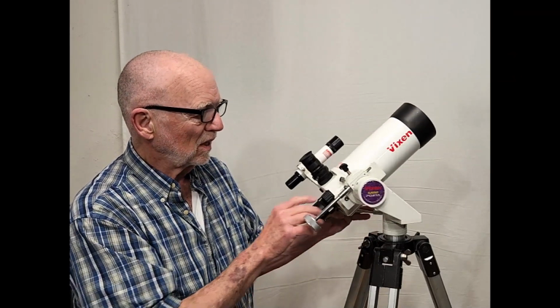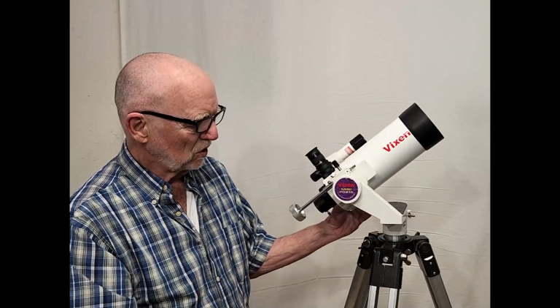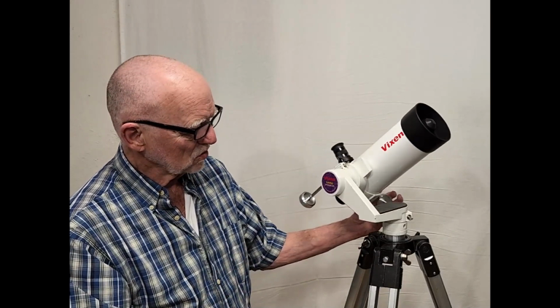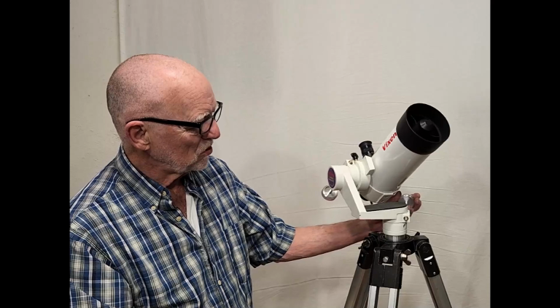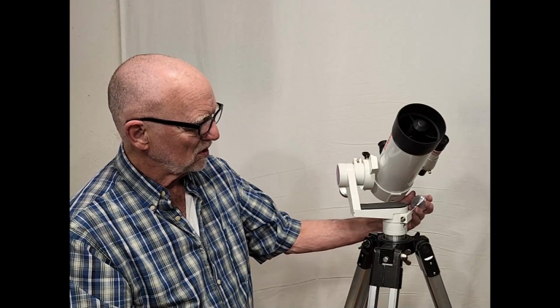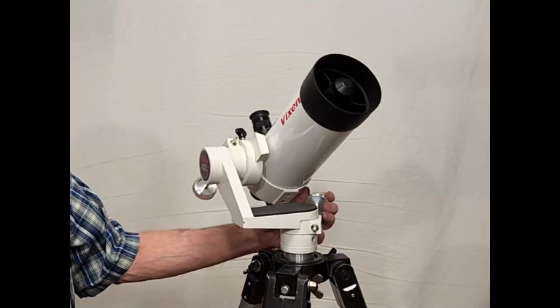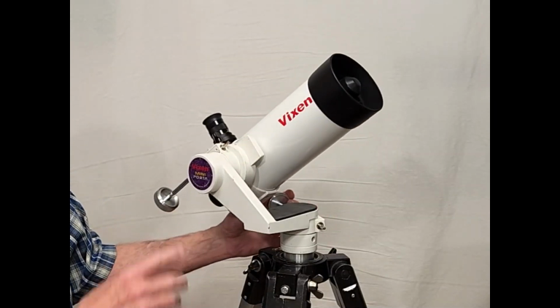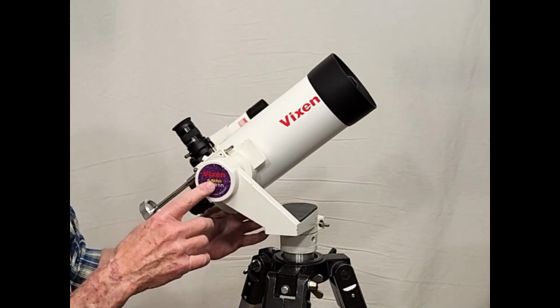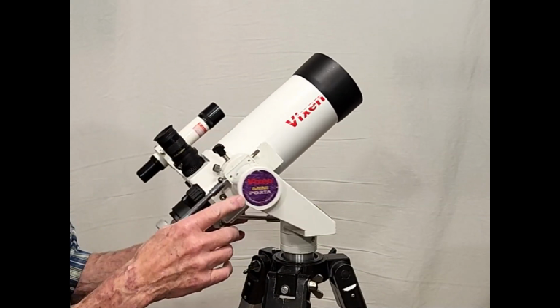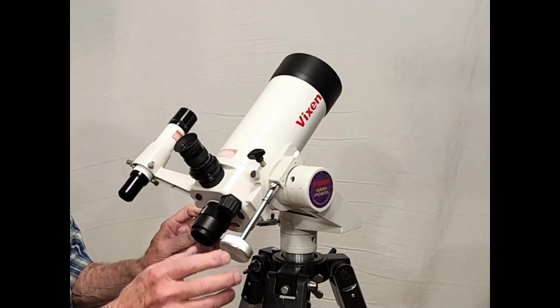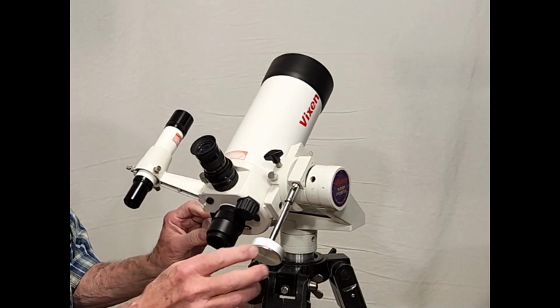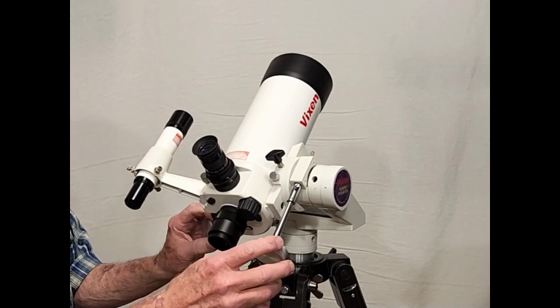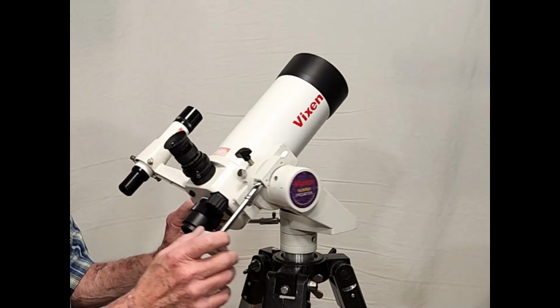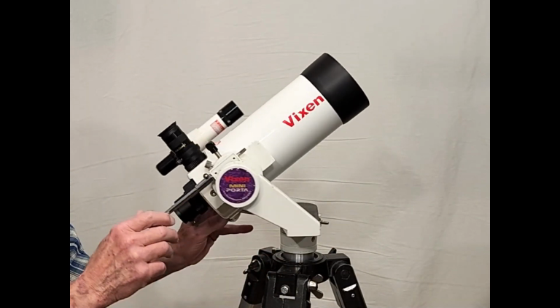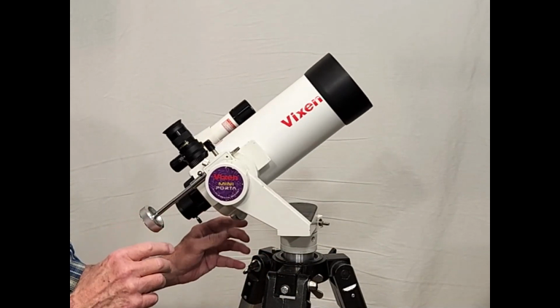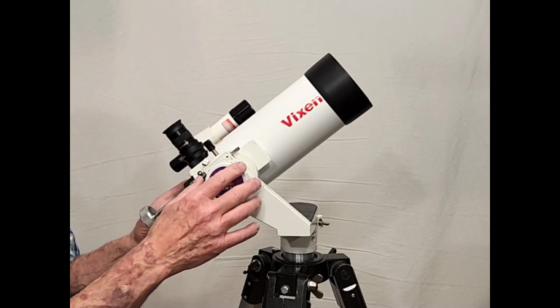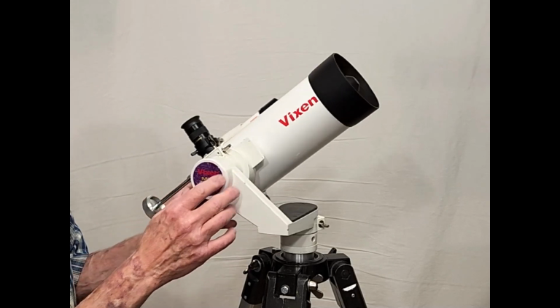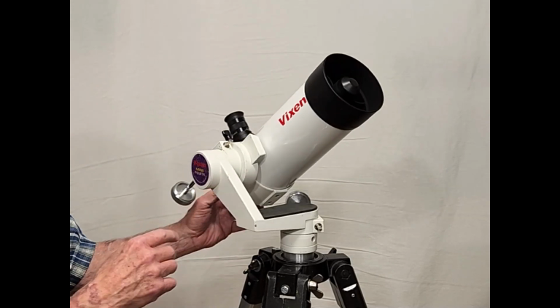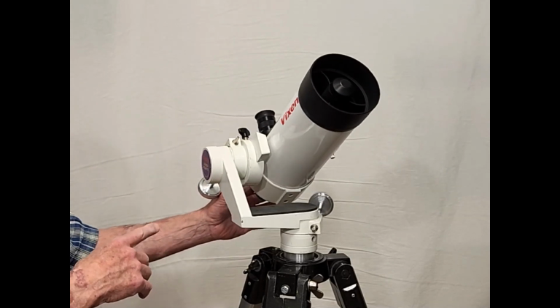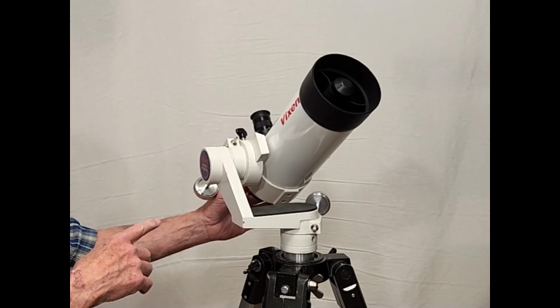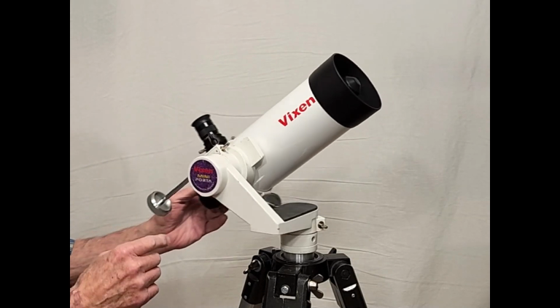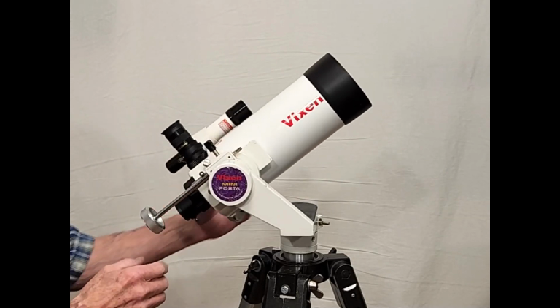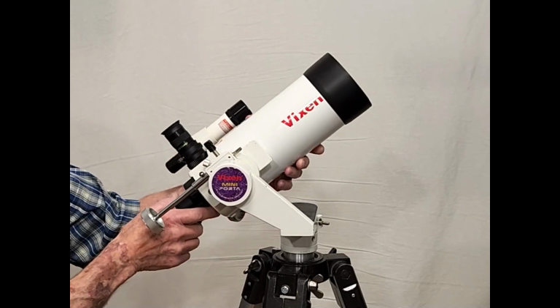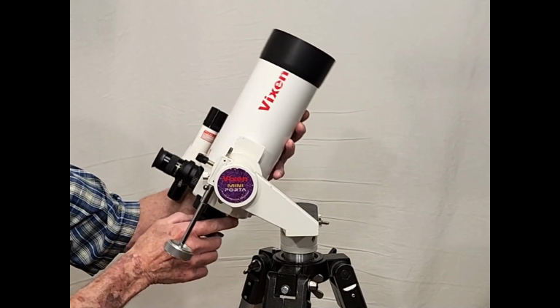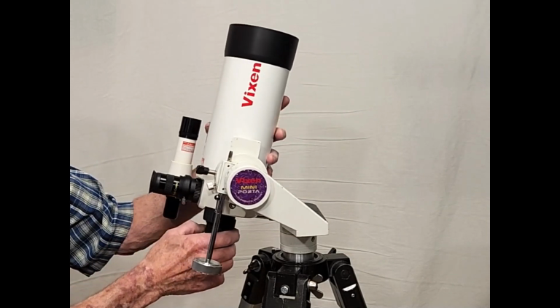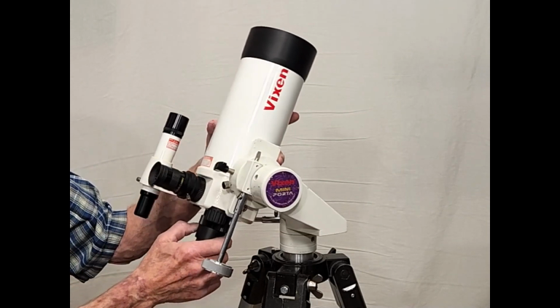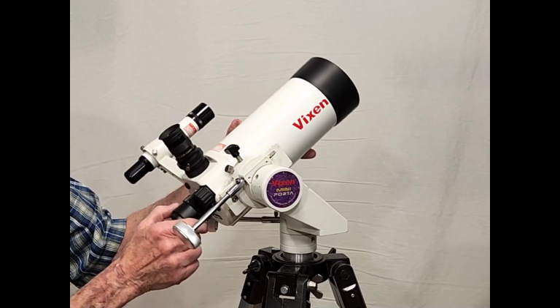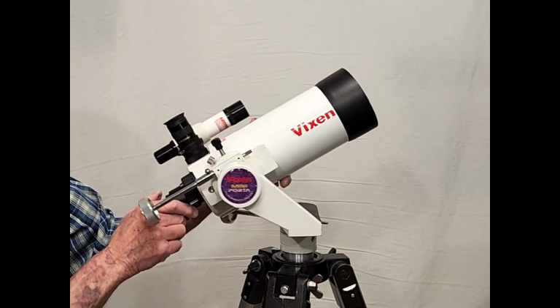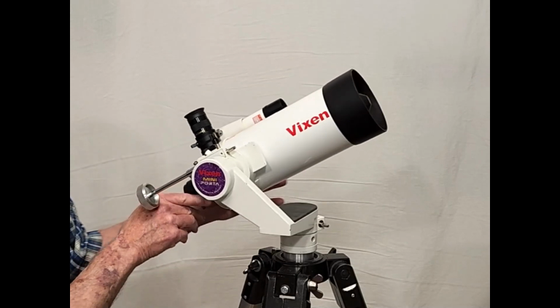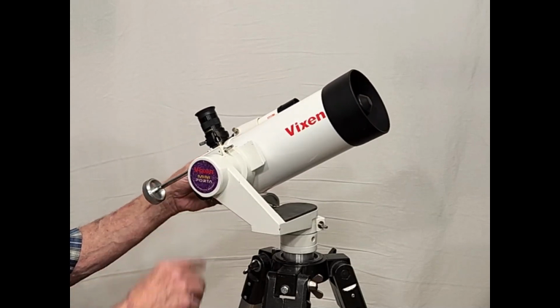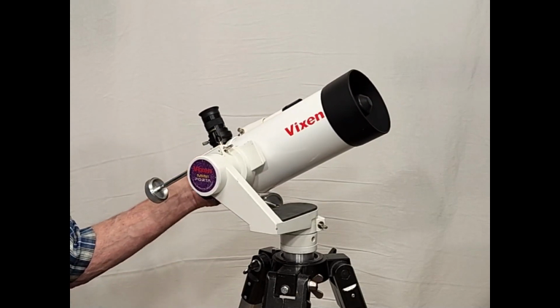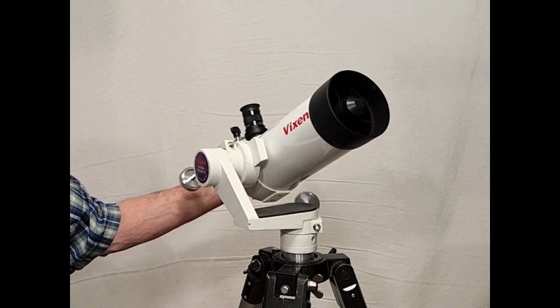It's a cute little scope. As you can see, on the mini Porta mount, it was clearly designed to go — at least possibly go — on the mini Porta mount like this, which is quite nice. Very attractive package, don't you think?